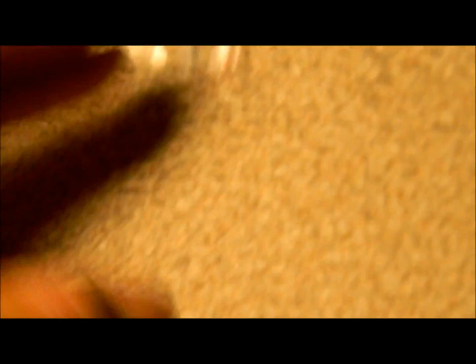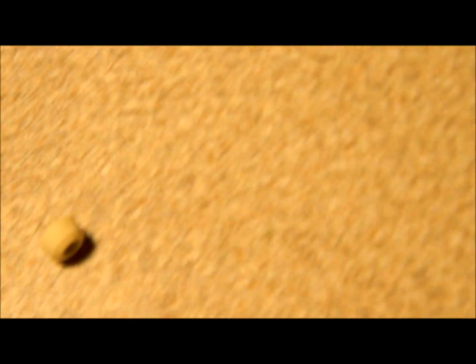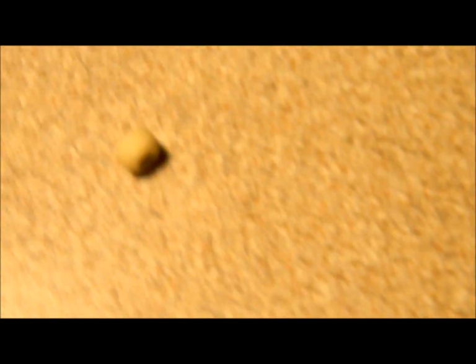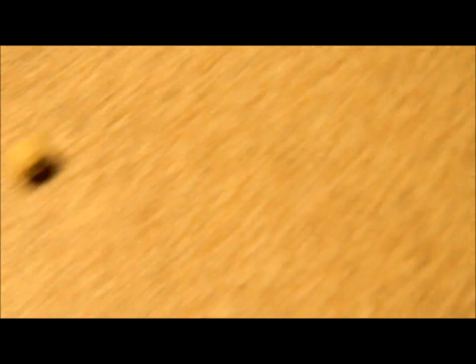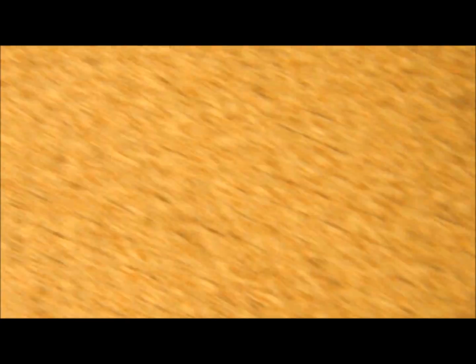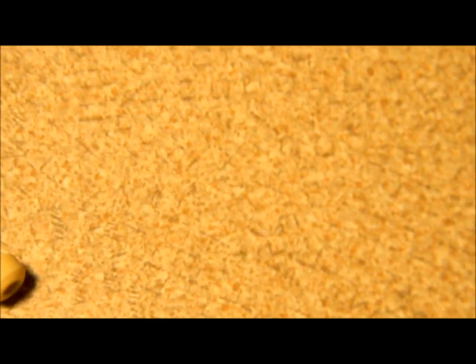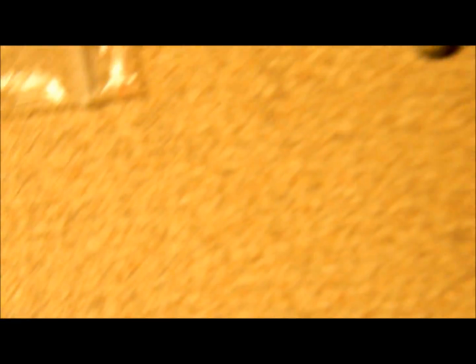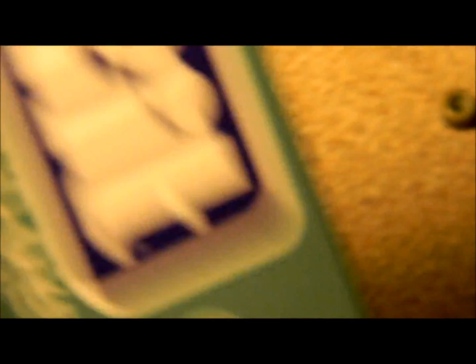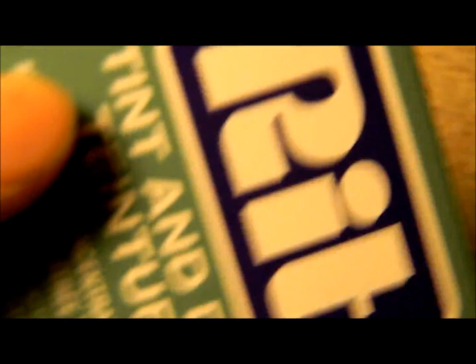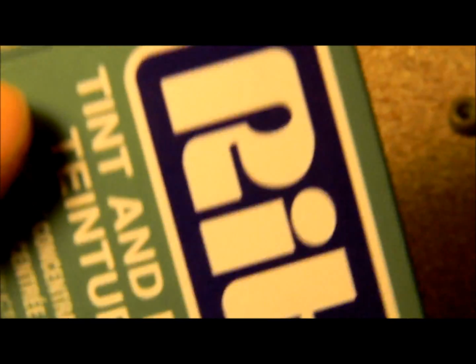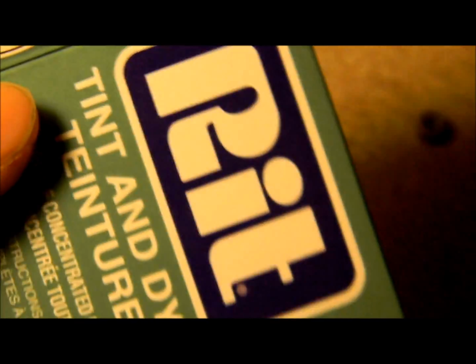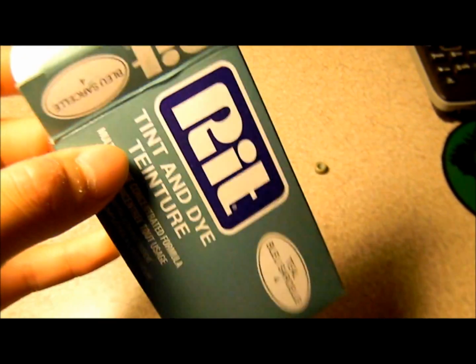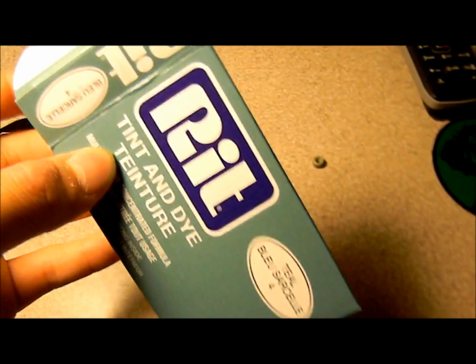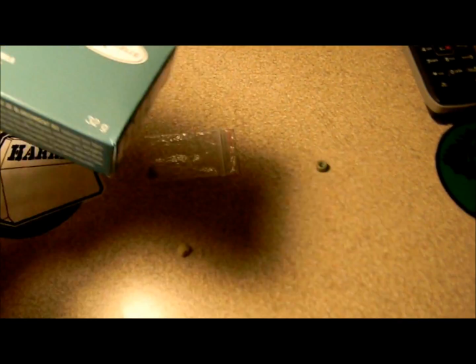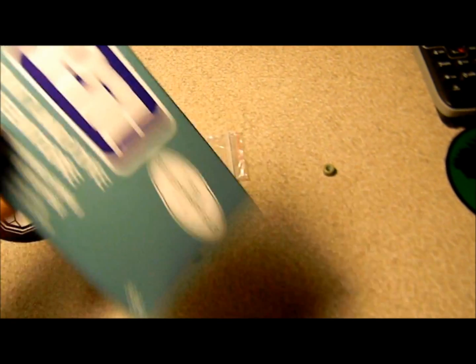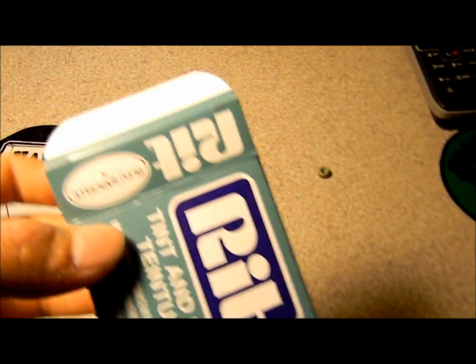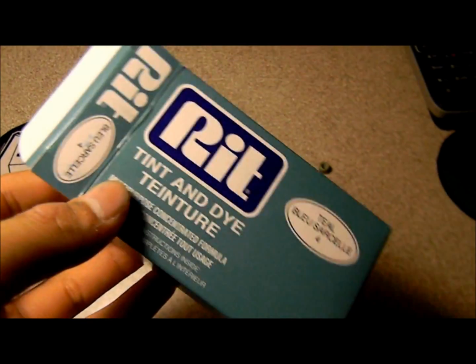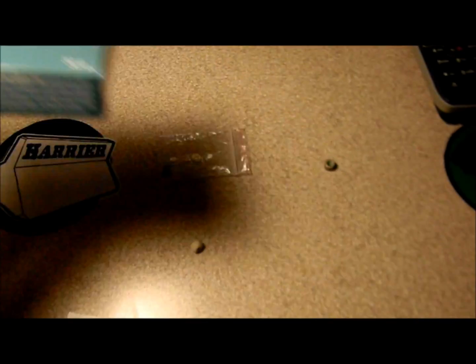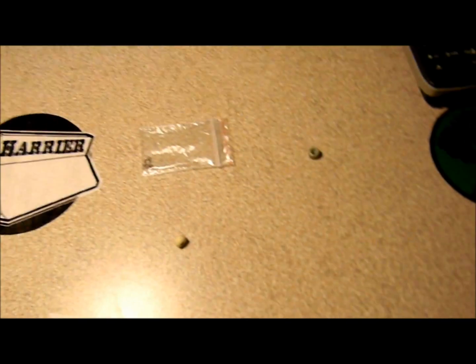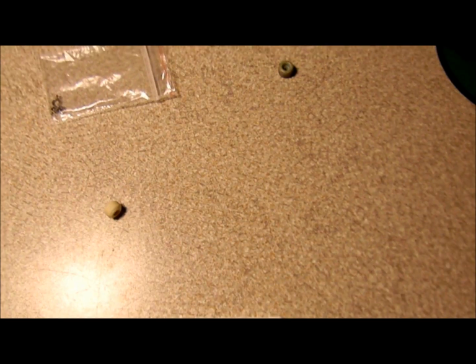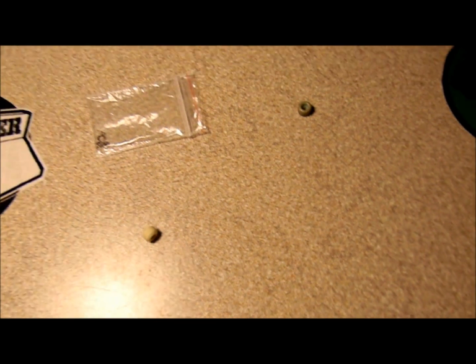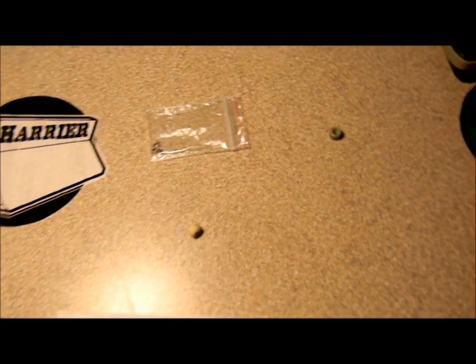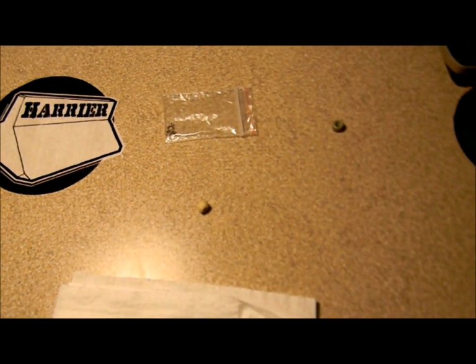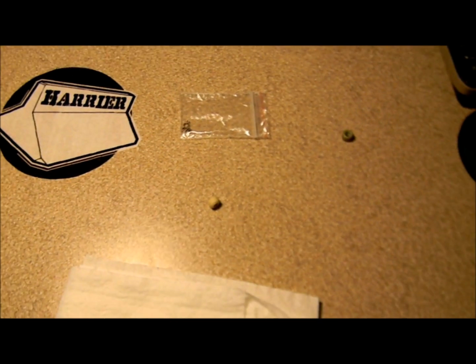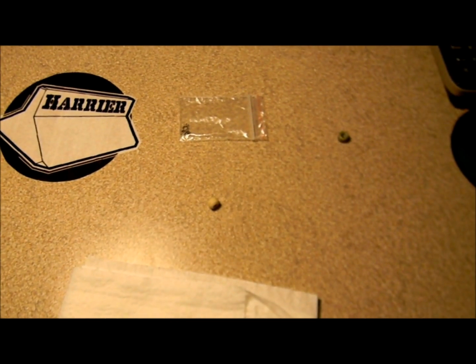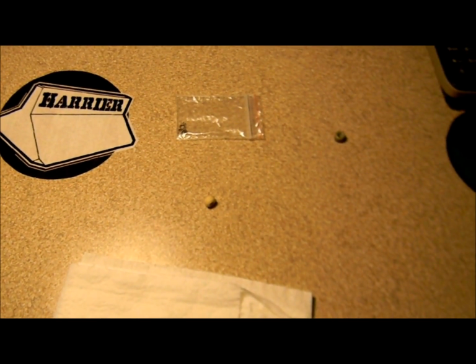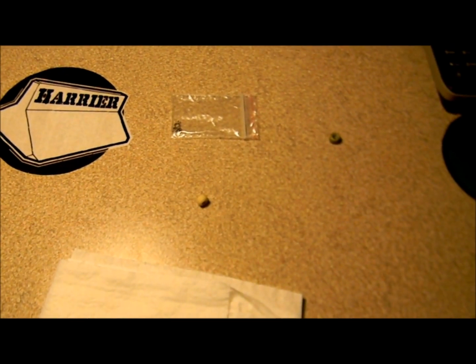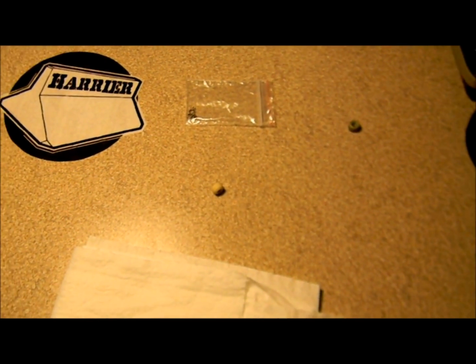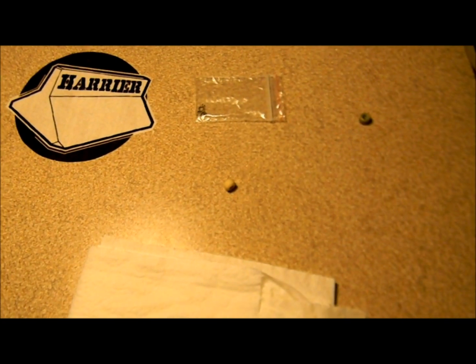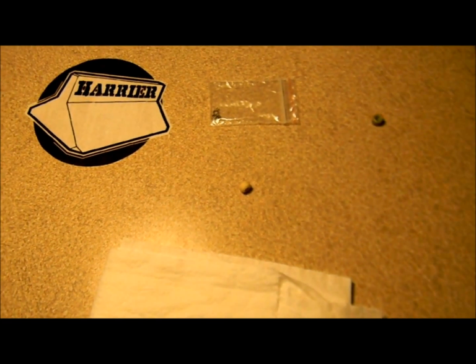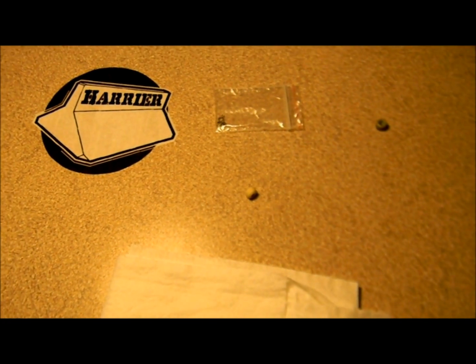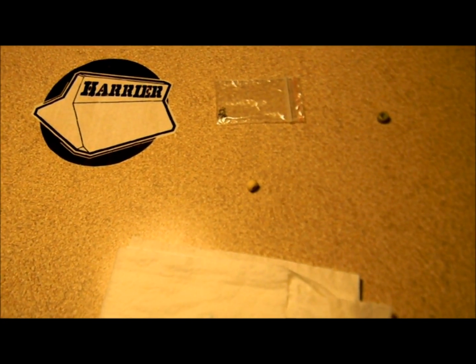First, you're going to need dye. I use RIT dye. This is like straw, so wear clothes that you don't really mind because it will stain your clothes forever.